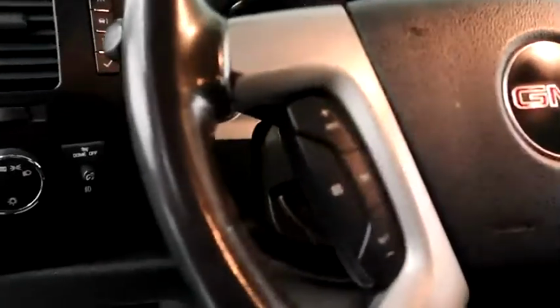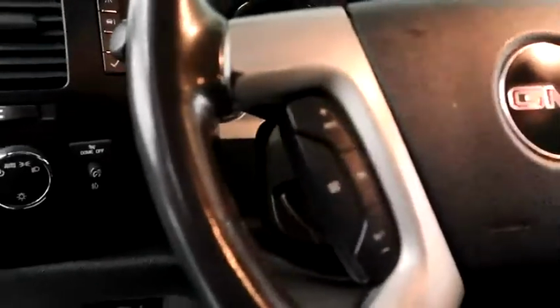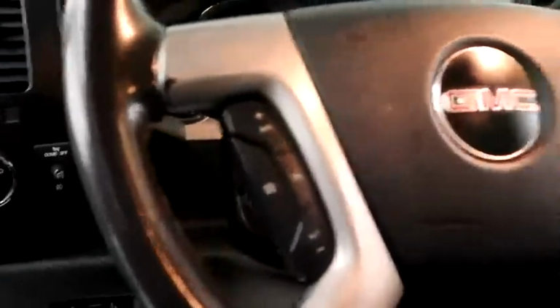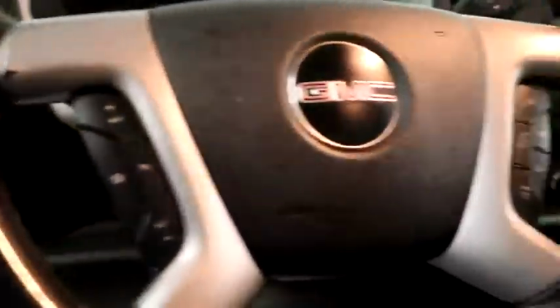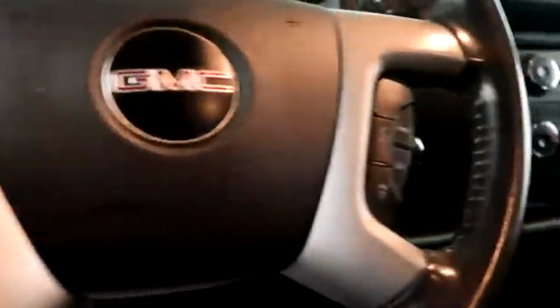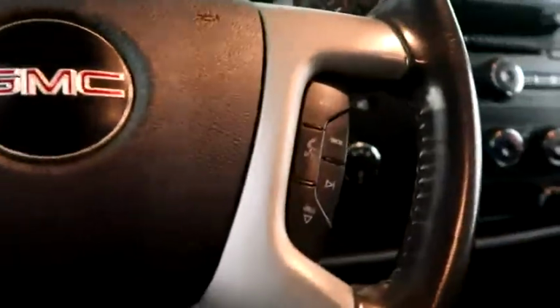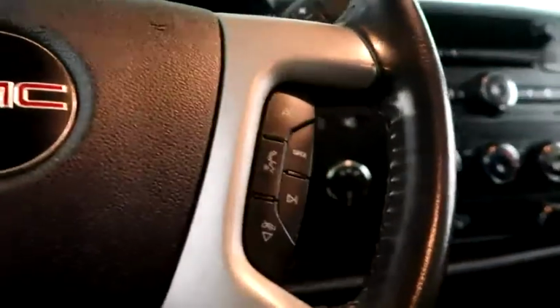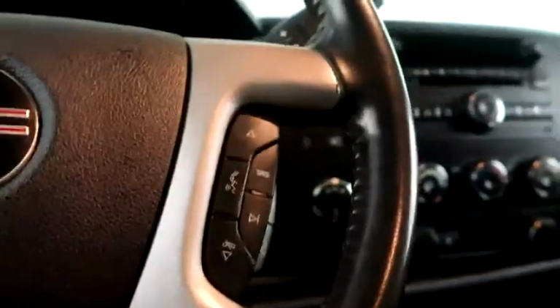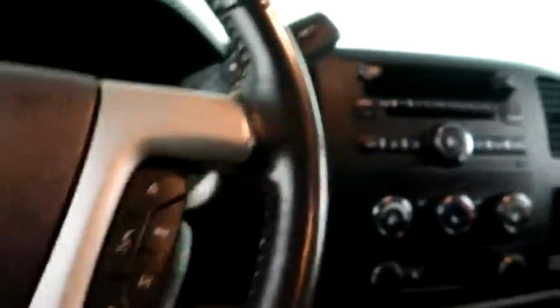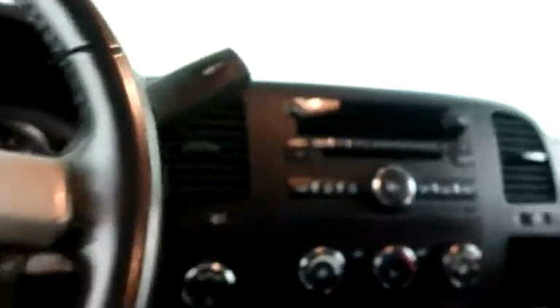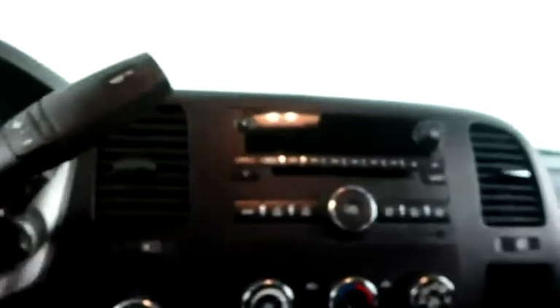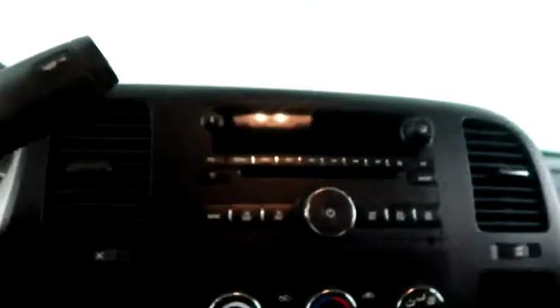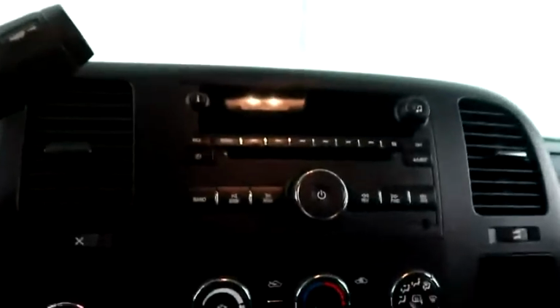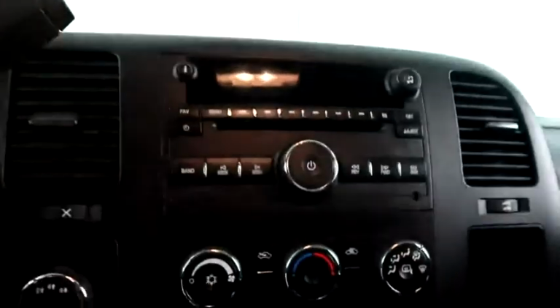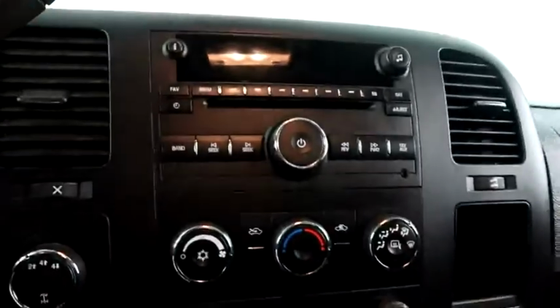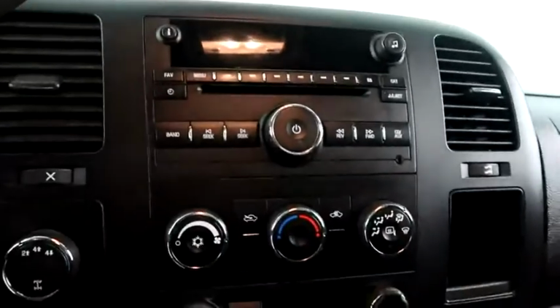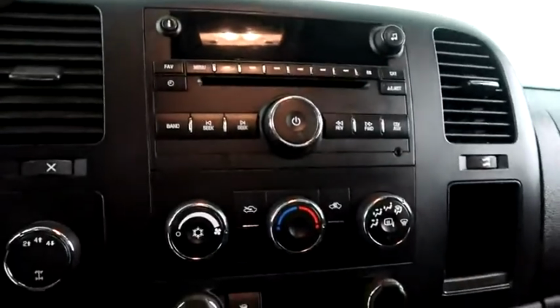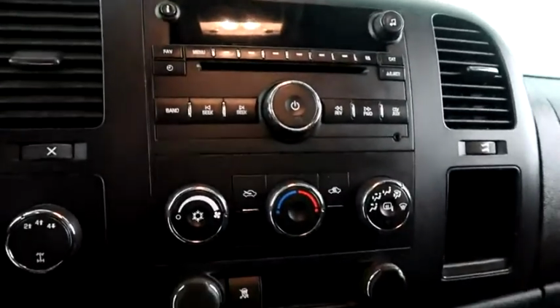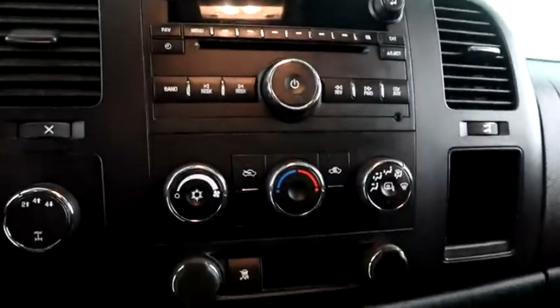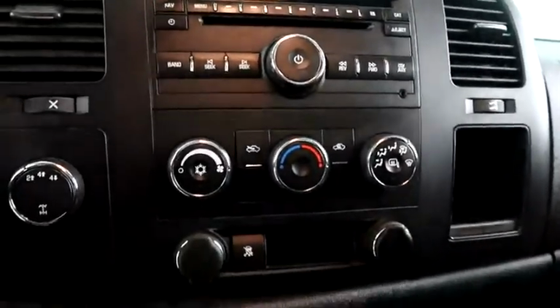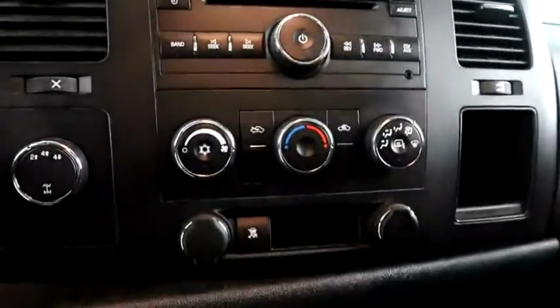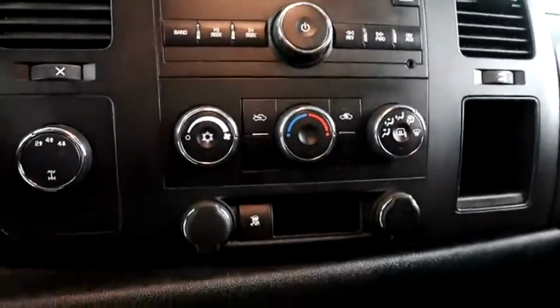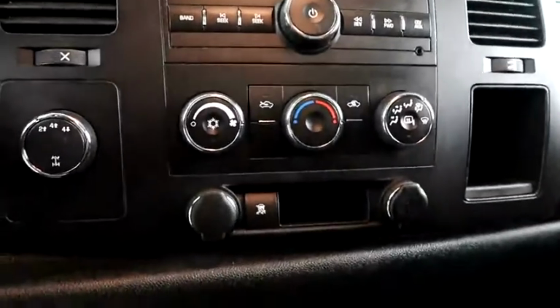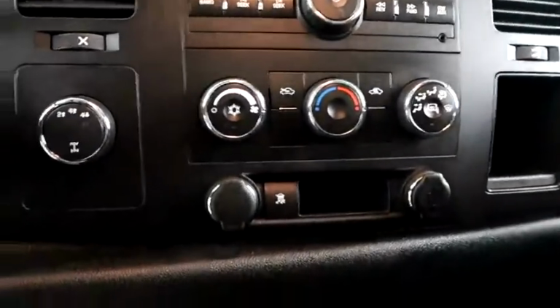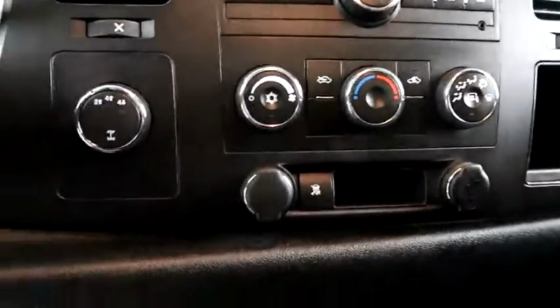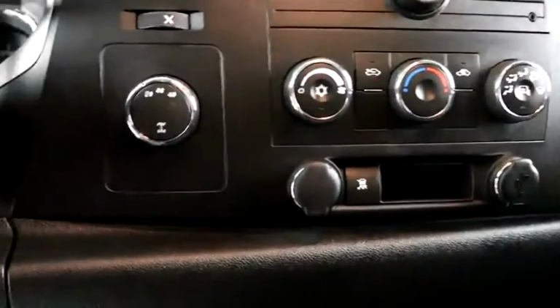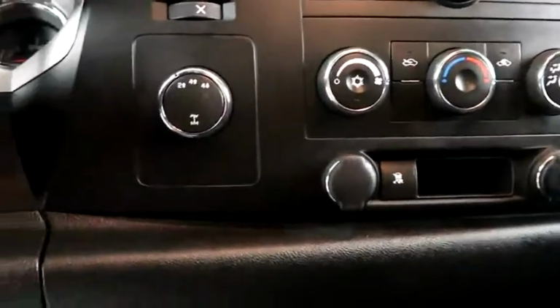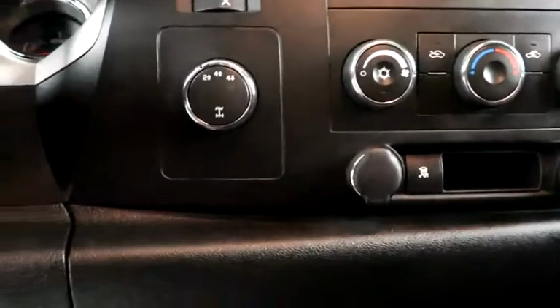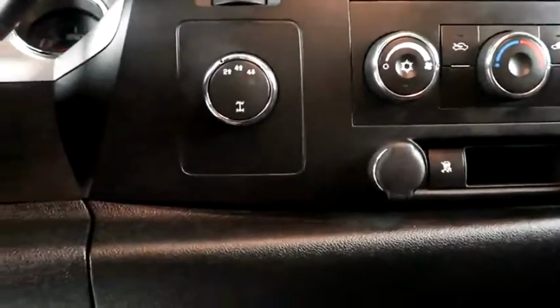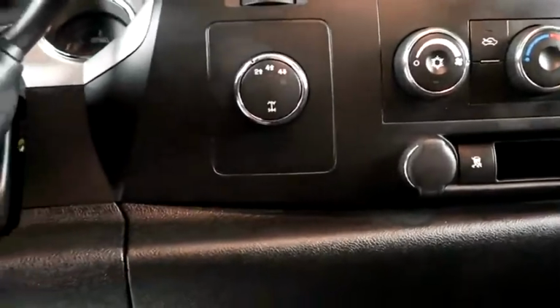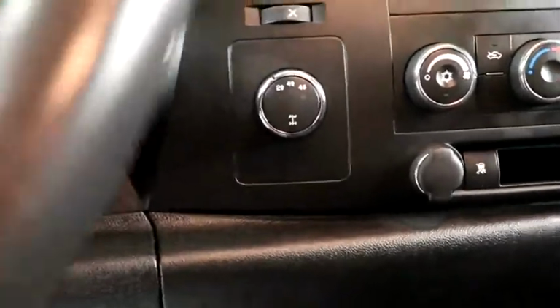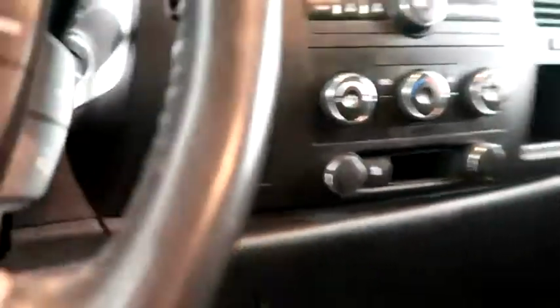Cruise, audio, and Bluetooth controls. Full stereo that includes a CD player and auxiliary input. Climate control and your four wheel drive controls are here.